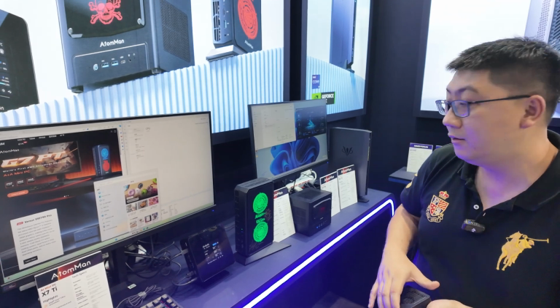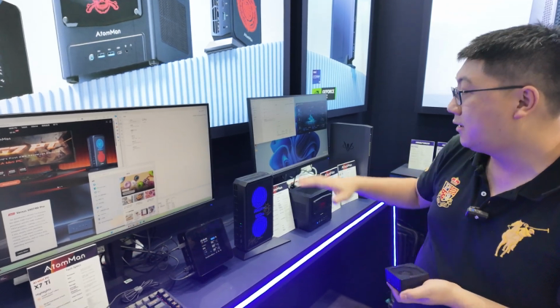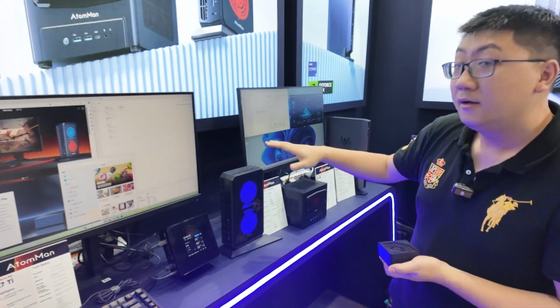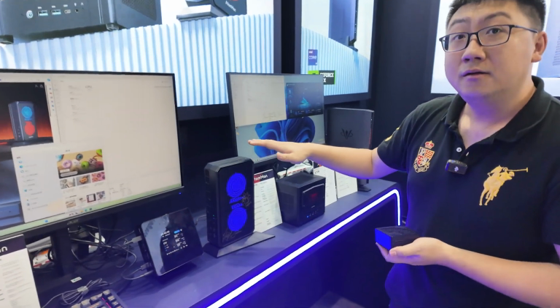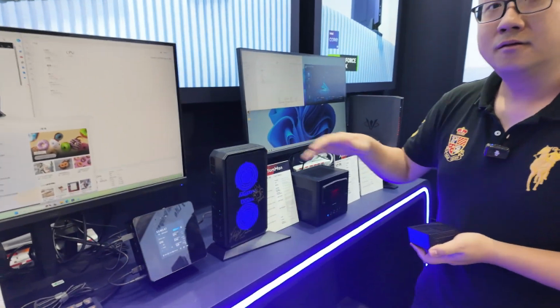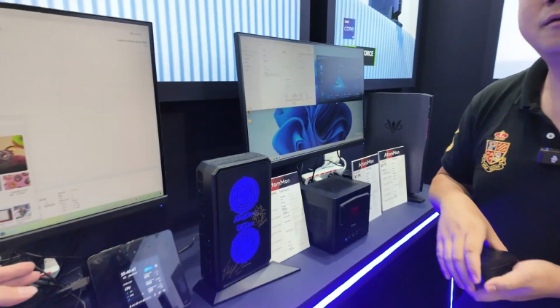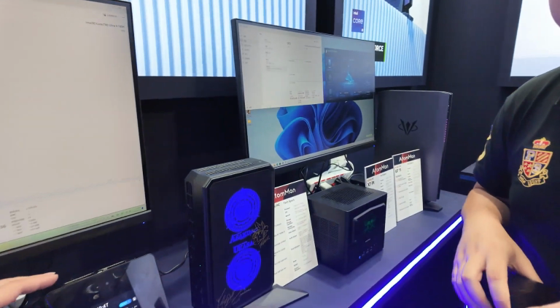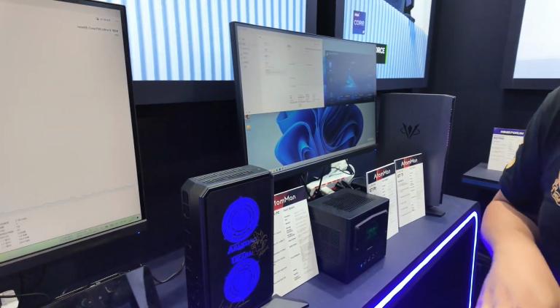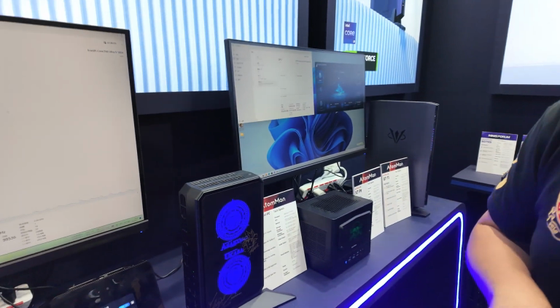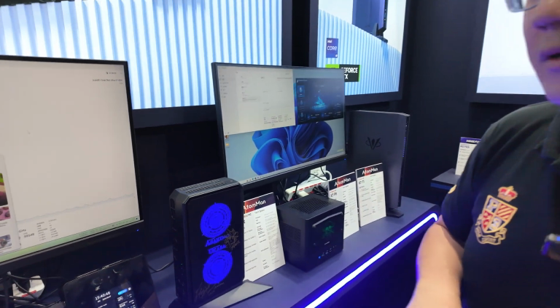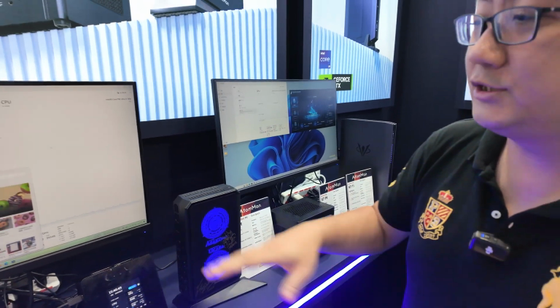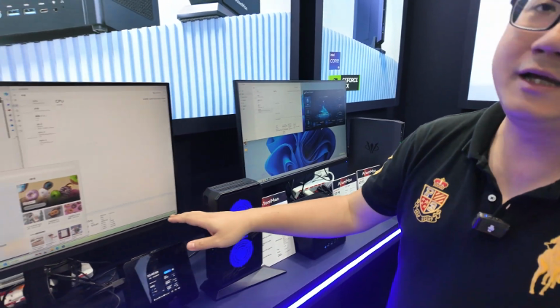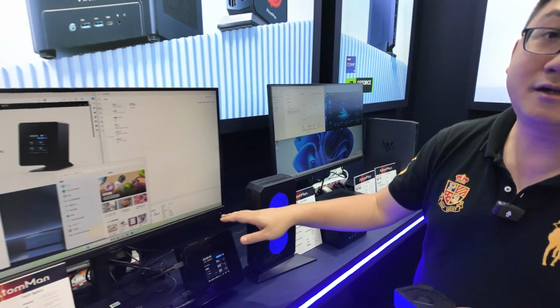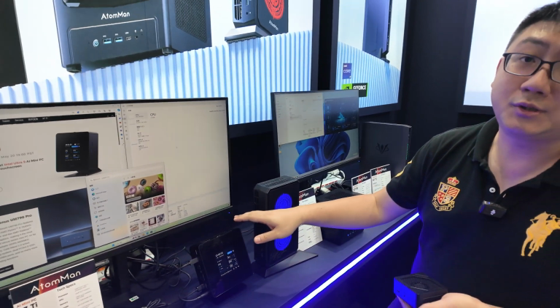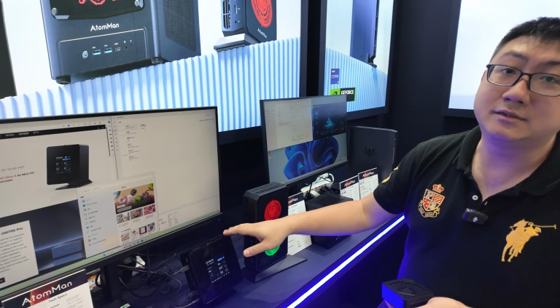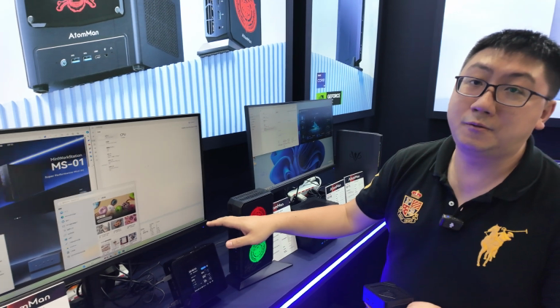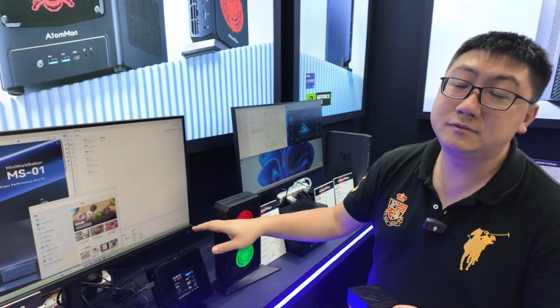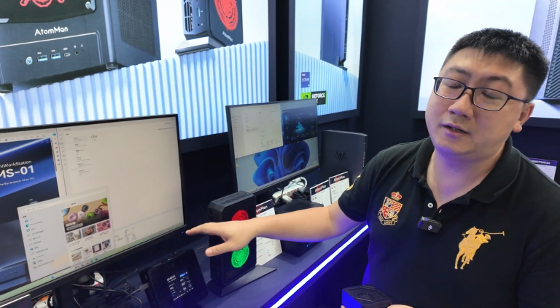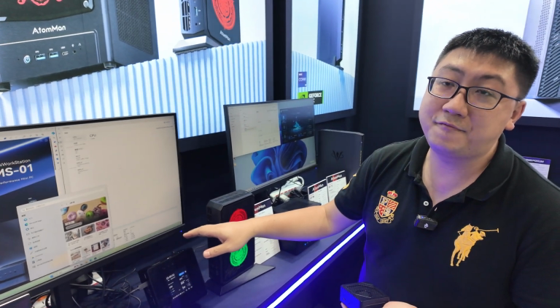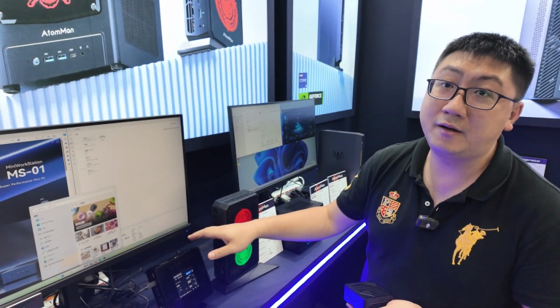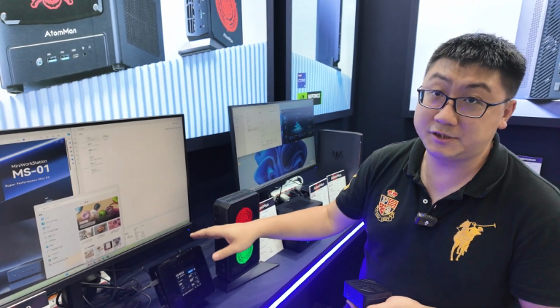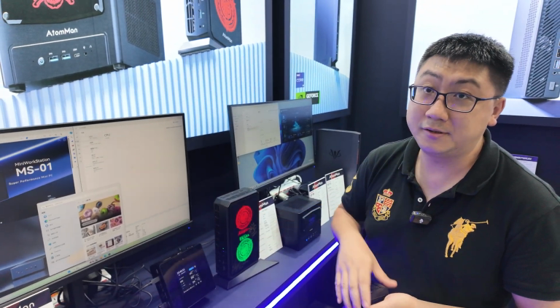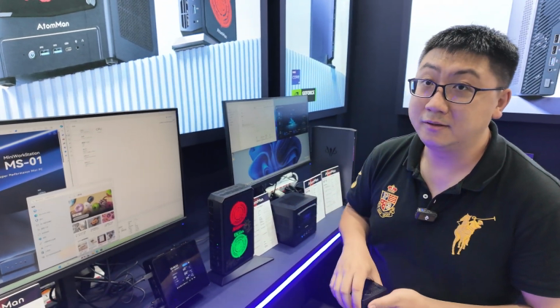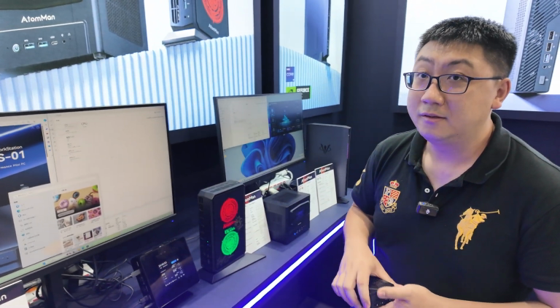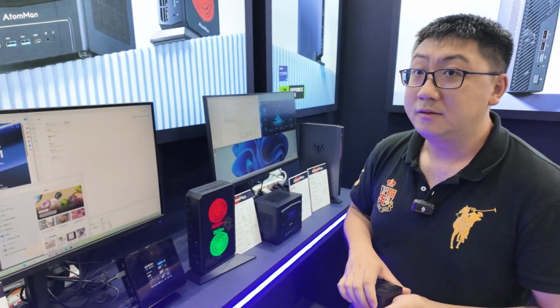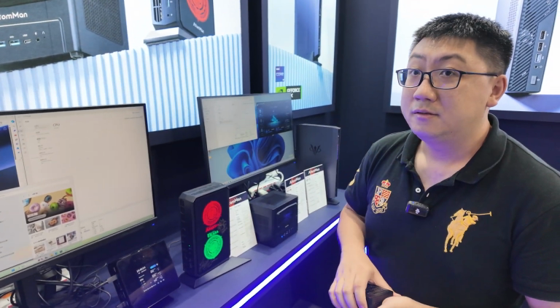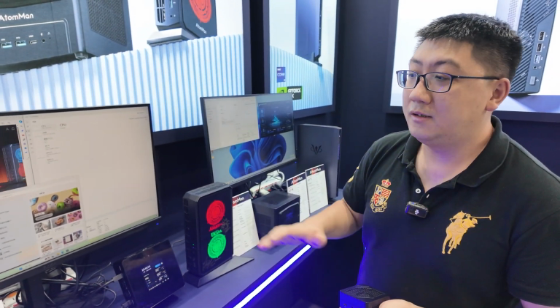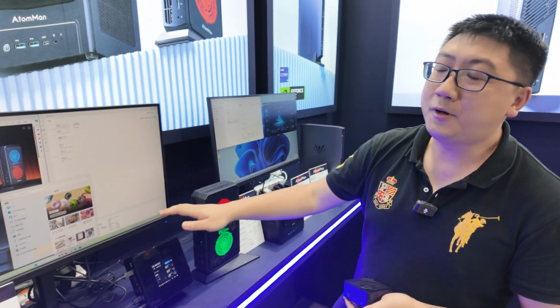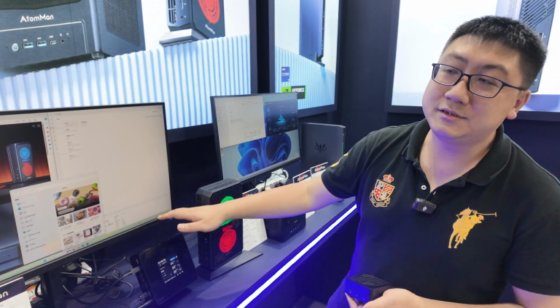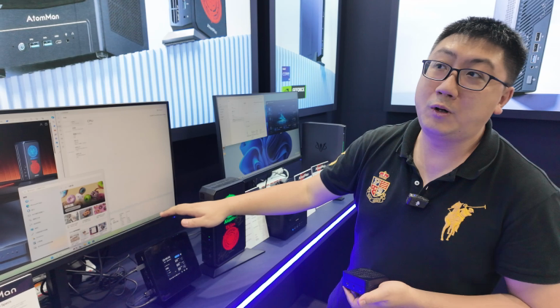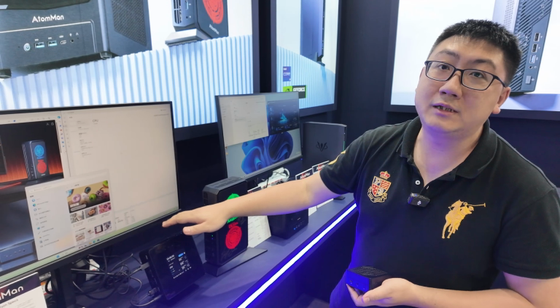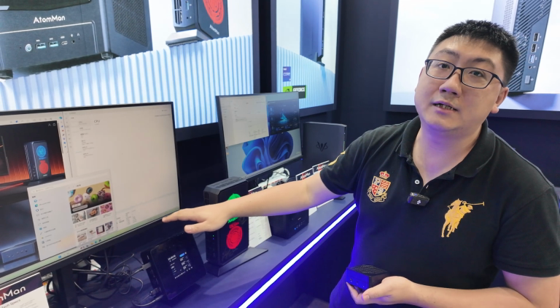And the power button has the fingerprint function too. So this is with what CPU? It's an Intel Core Ultra 185H. Is there a price for this? The price is $1199.